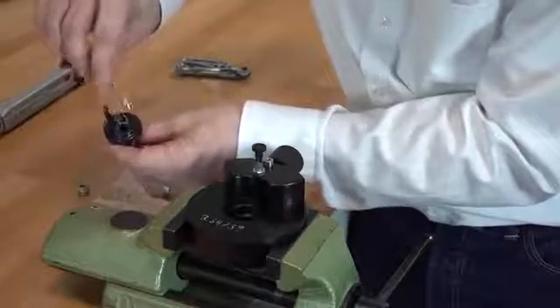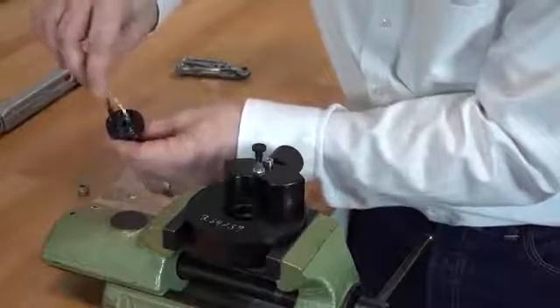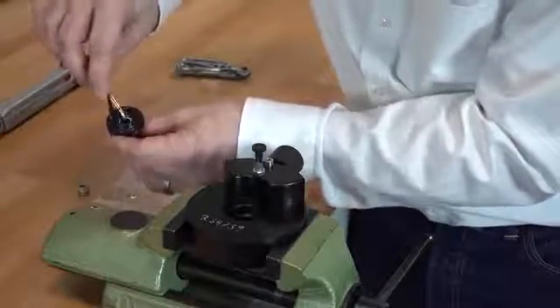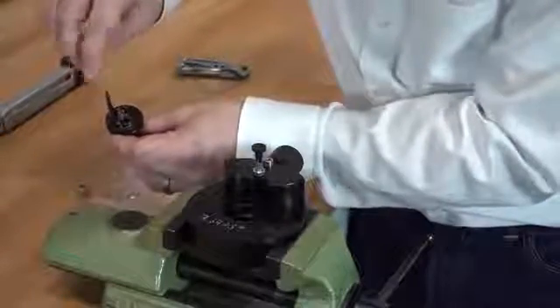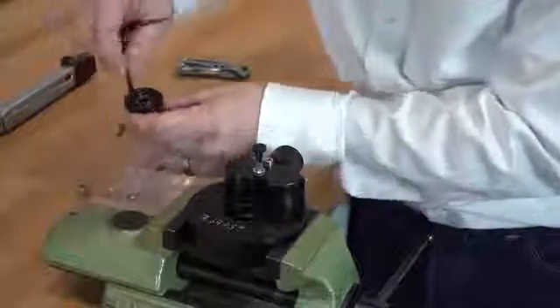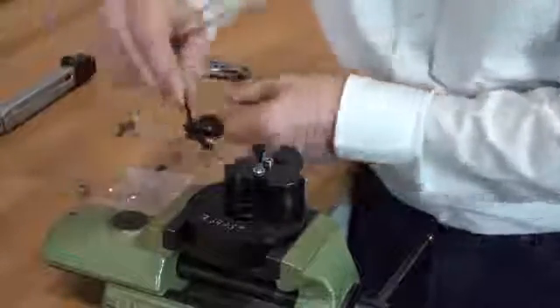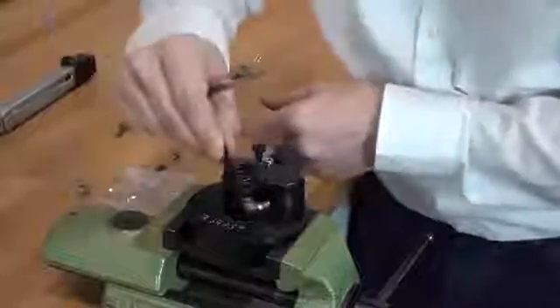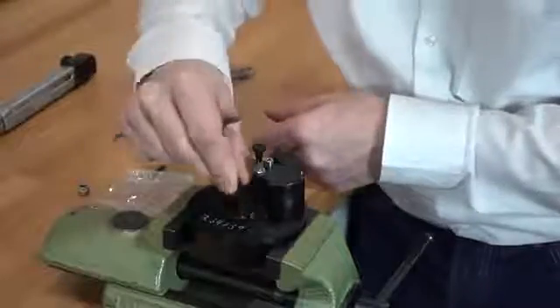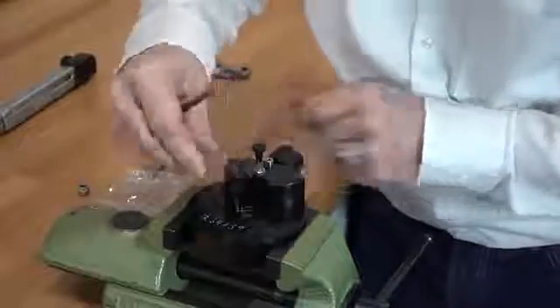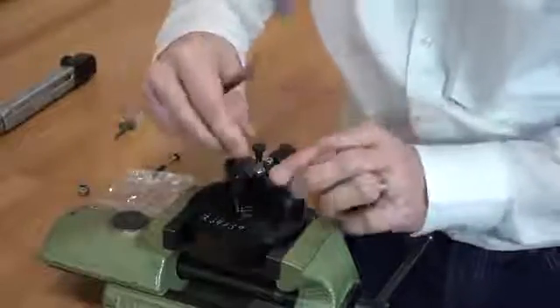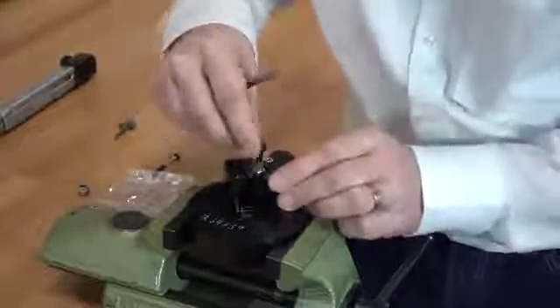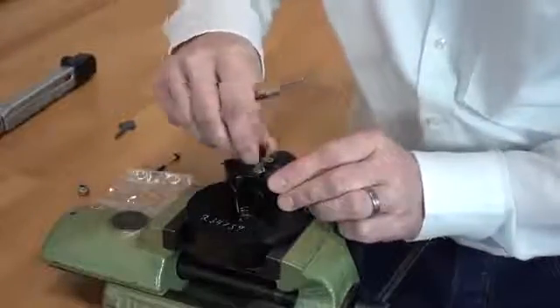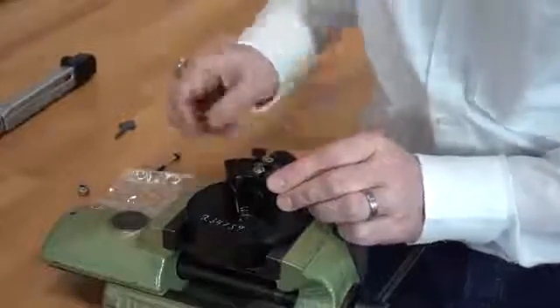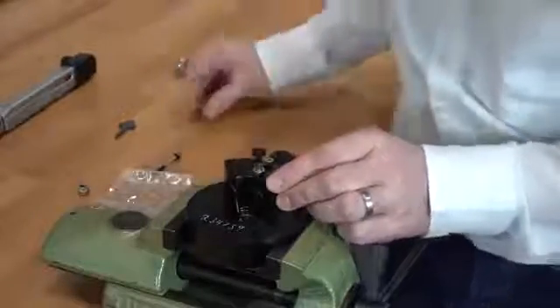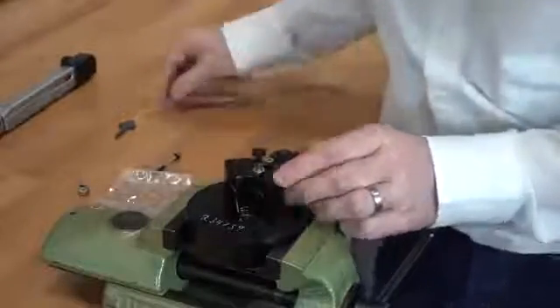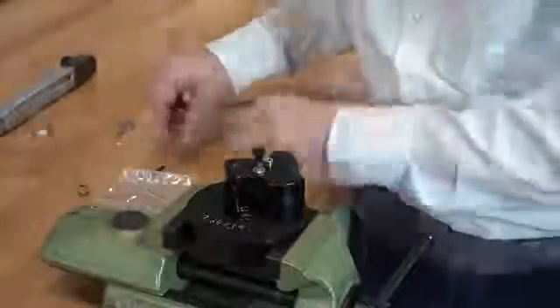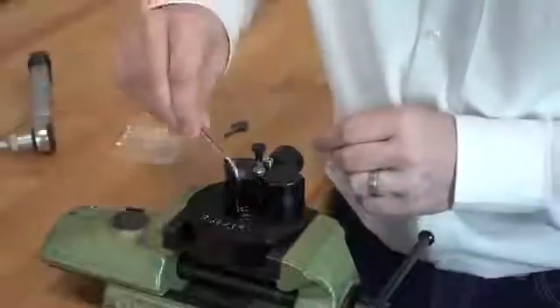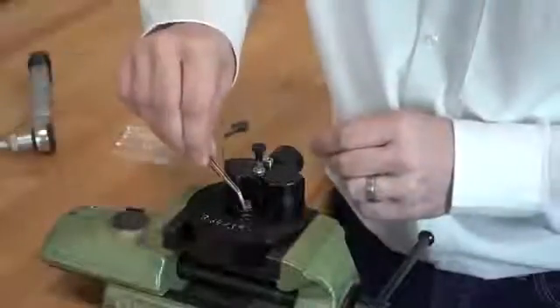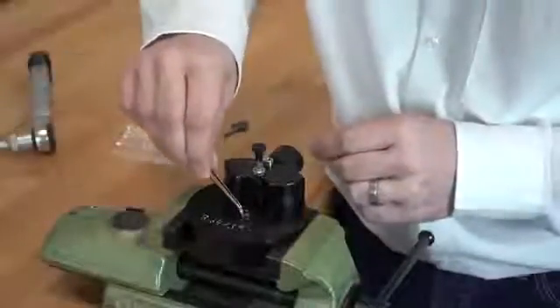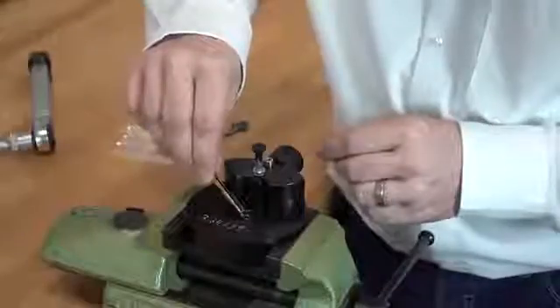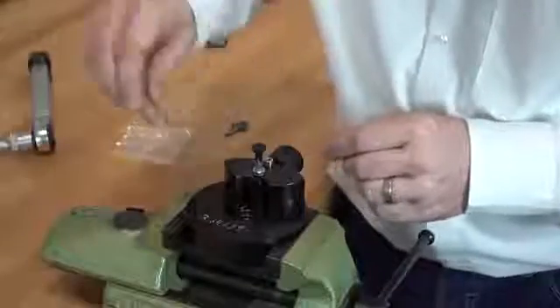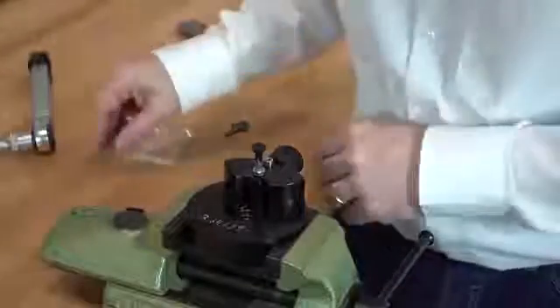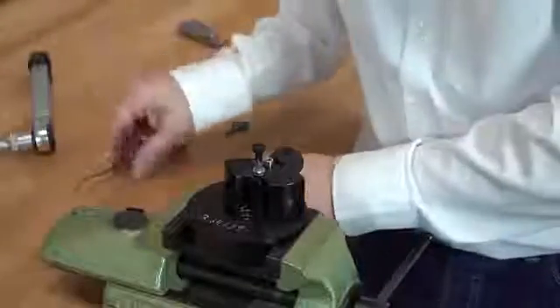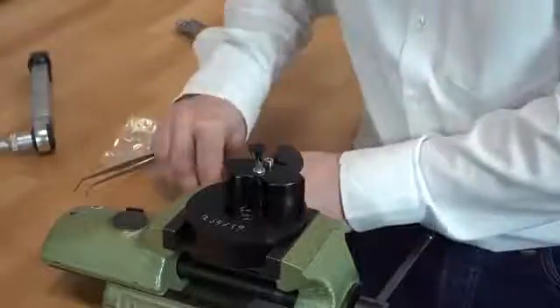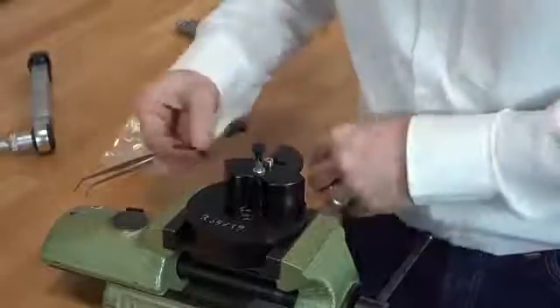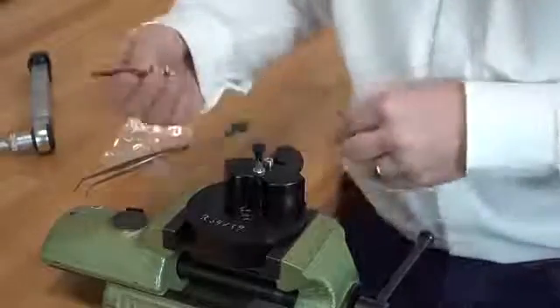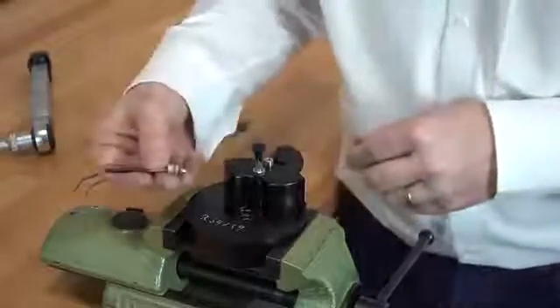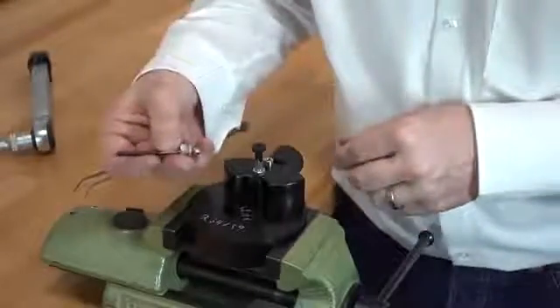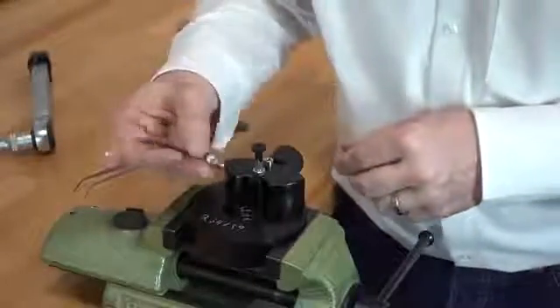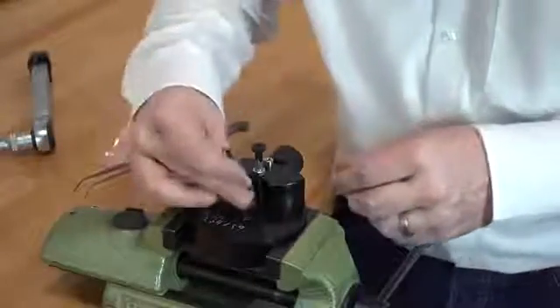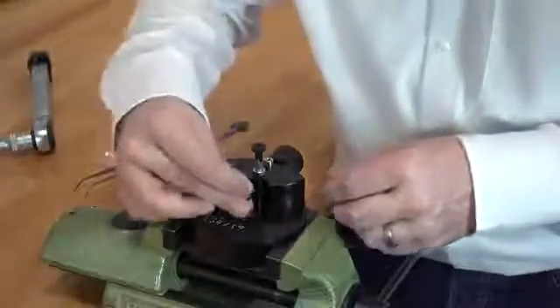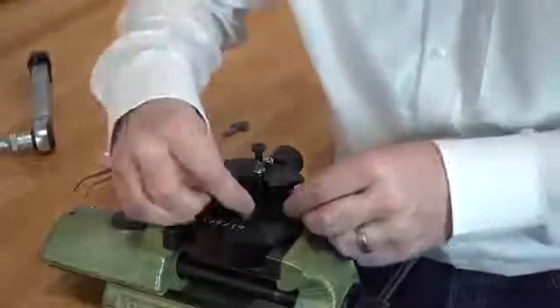Put in a new tin washer. Drop the spring into the housing. Take the new lever with a crater screw.